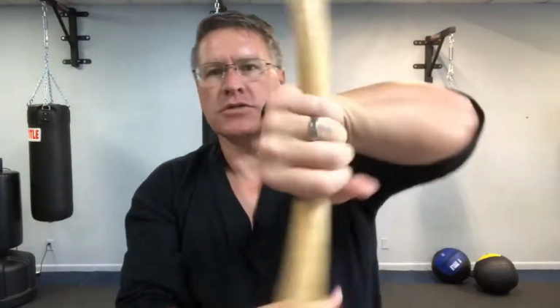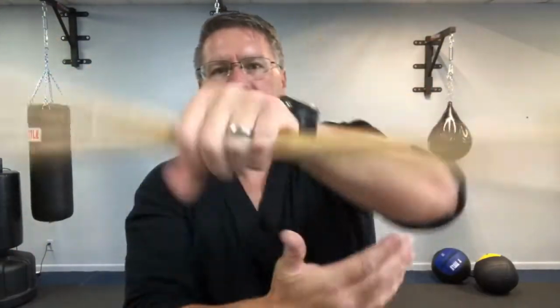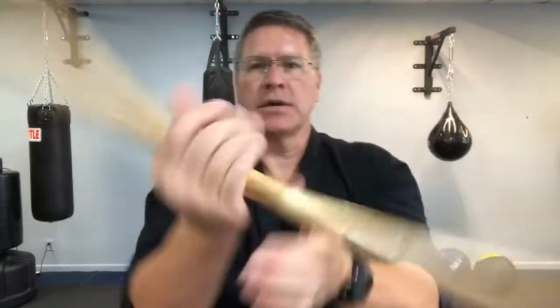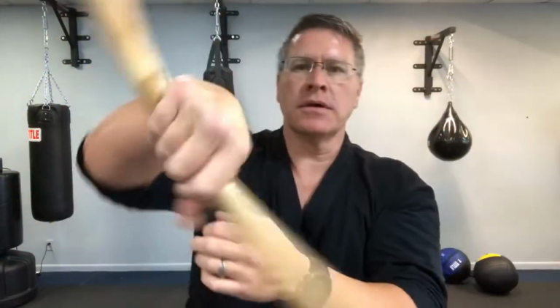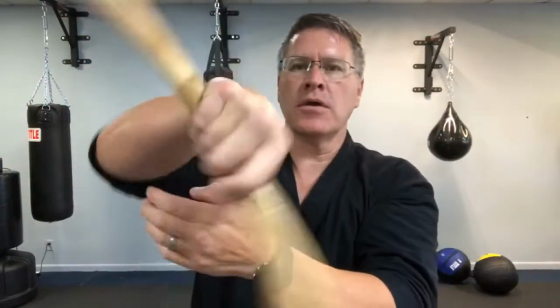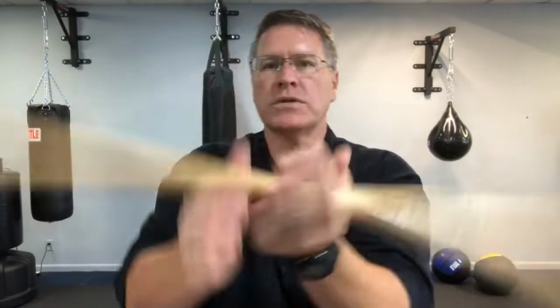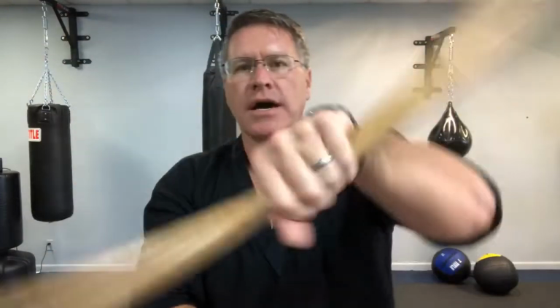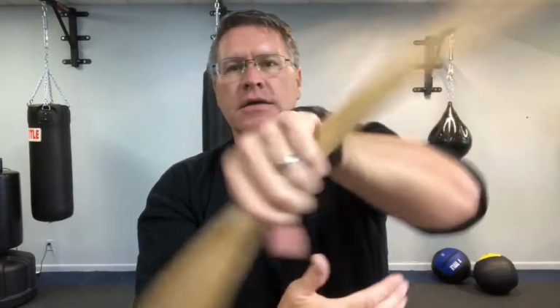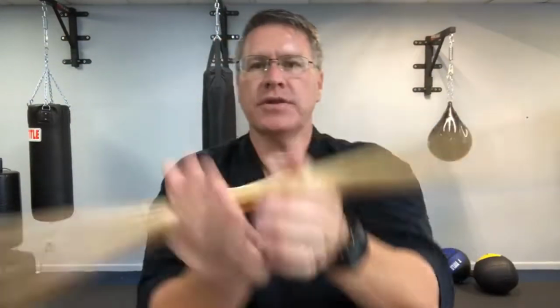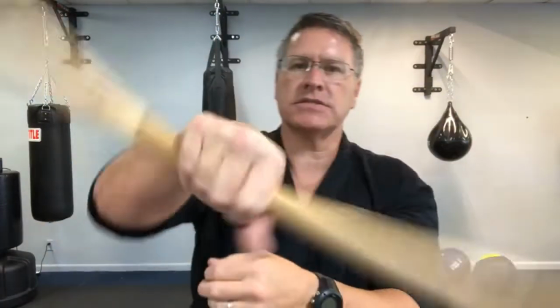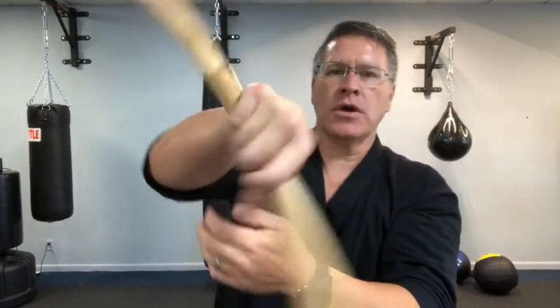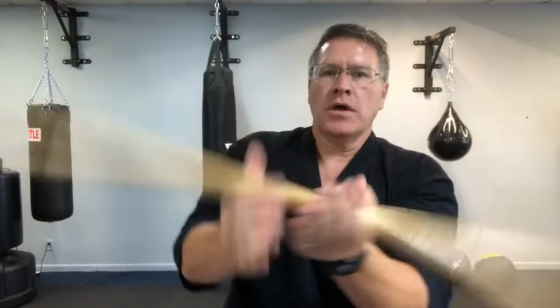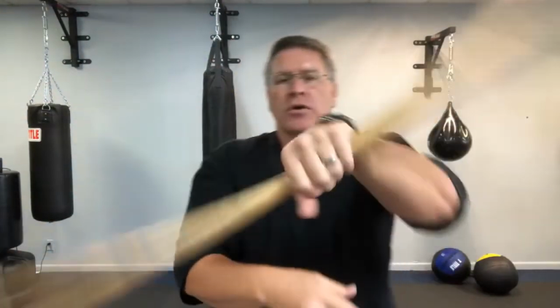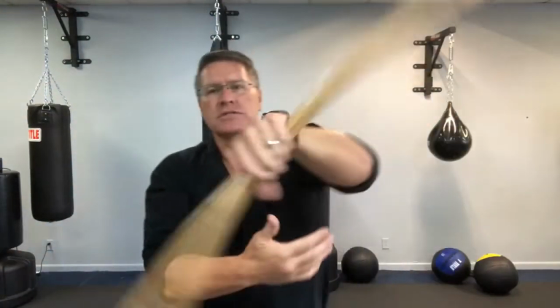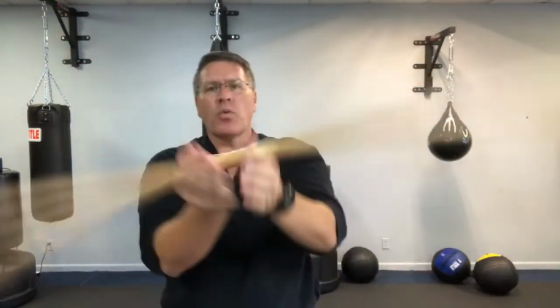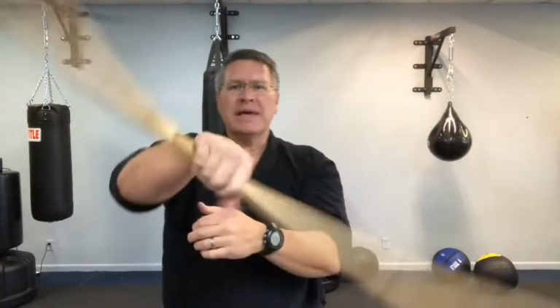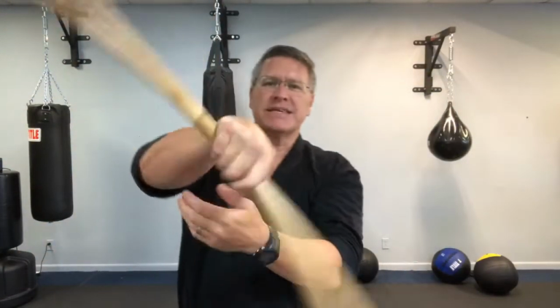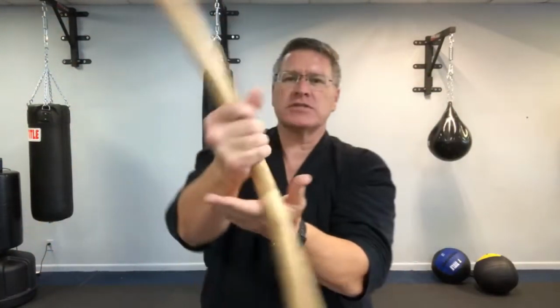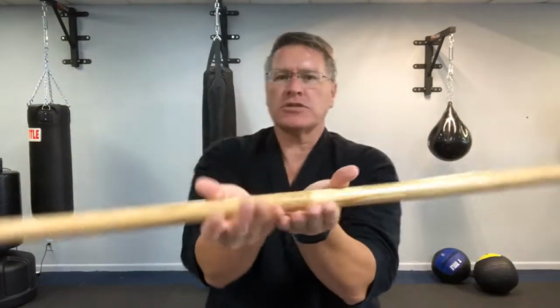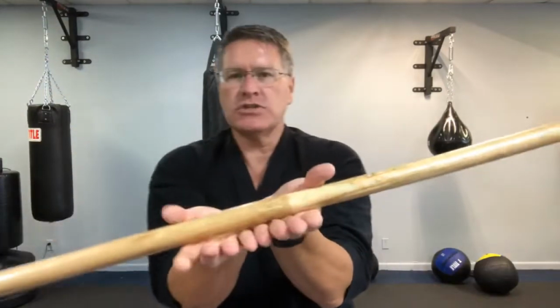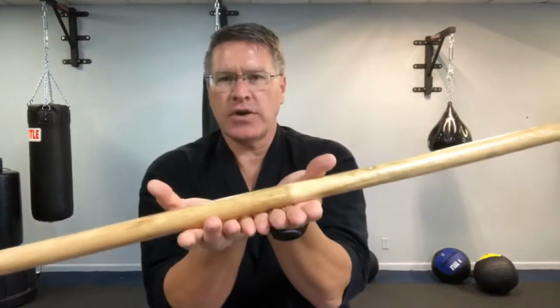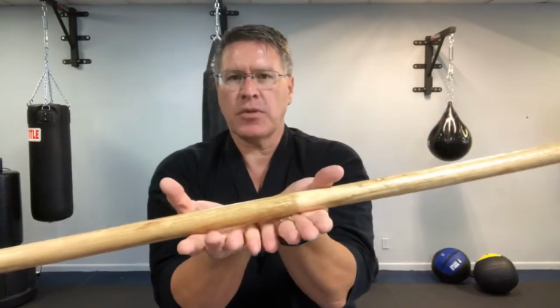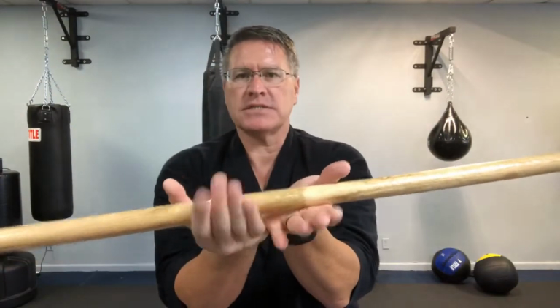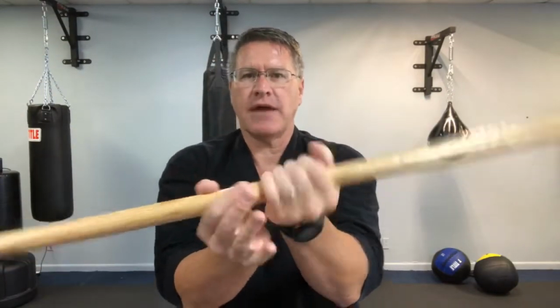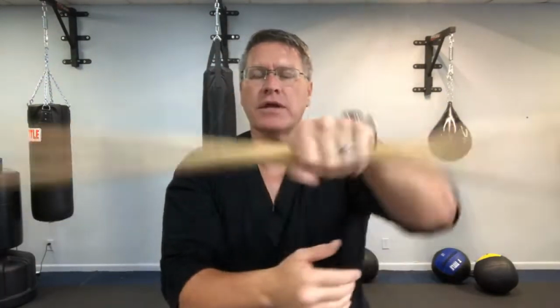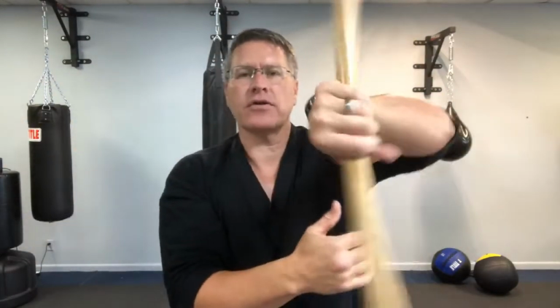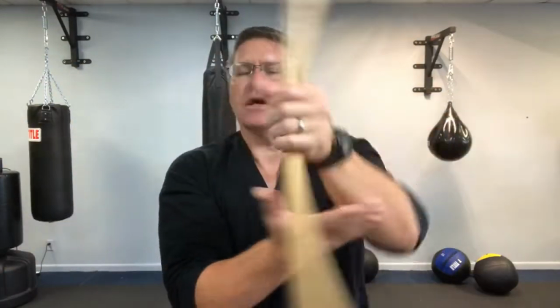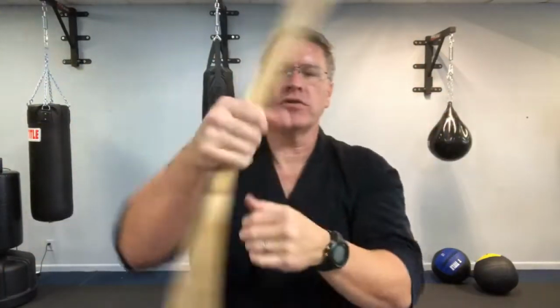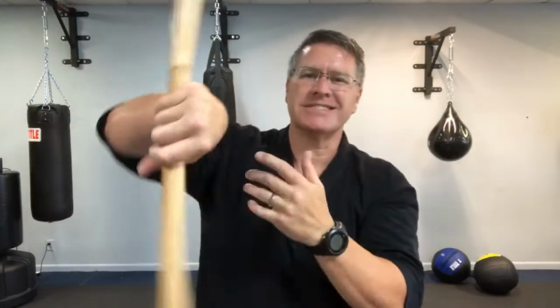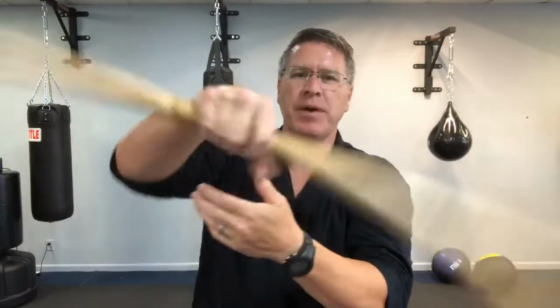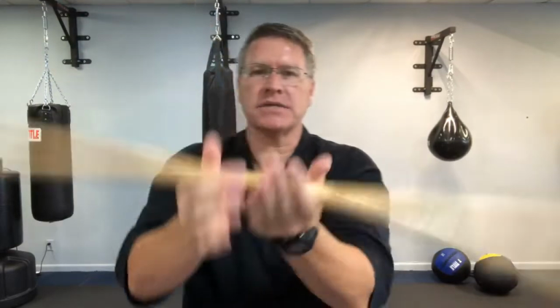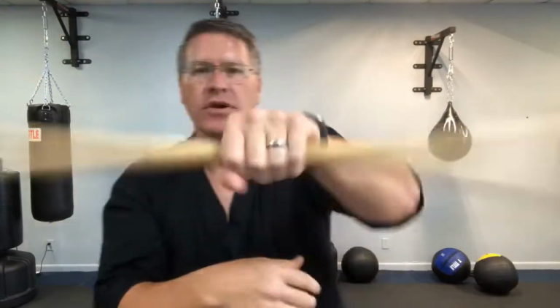It's good to see you, Vic. Simply warm up easily this way, going from one side to the next. This will also teach you how to transfer or pass the staff from one hand to the other. You're gonna use this same pass above your head.